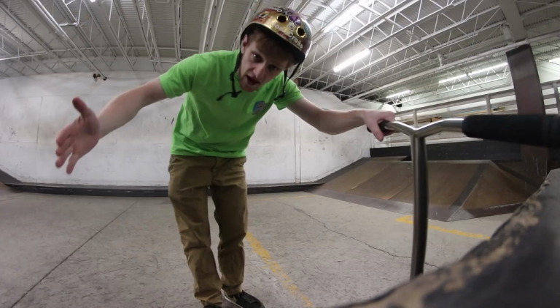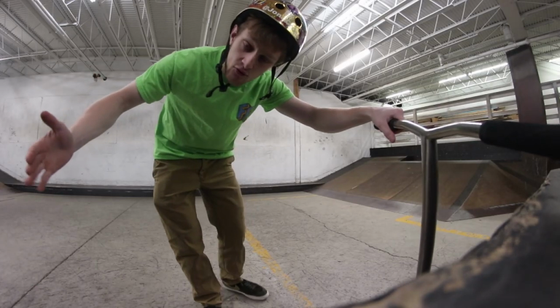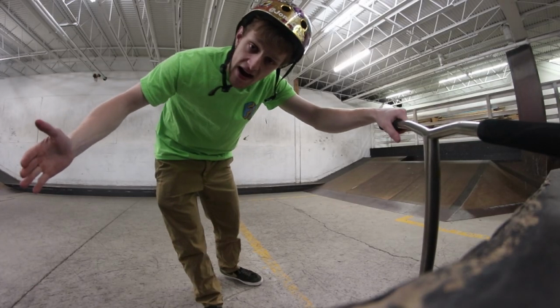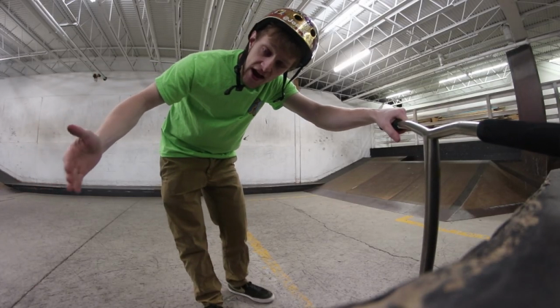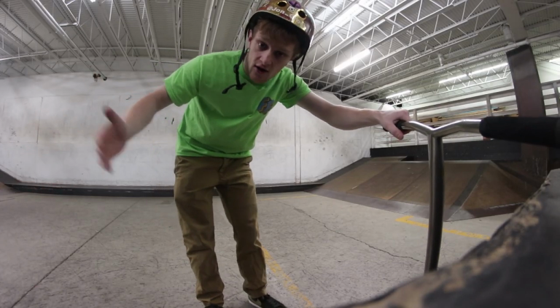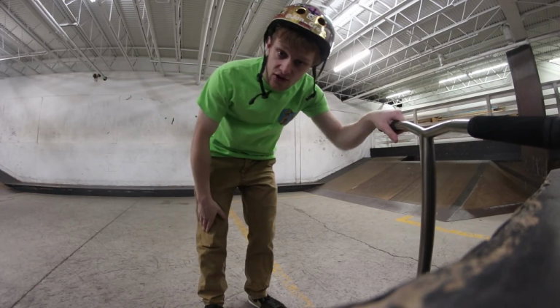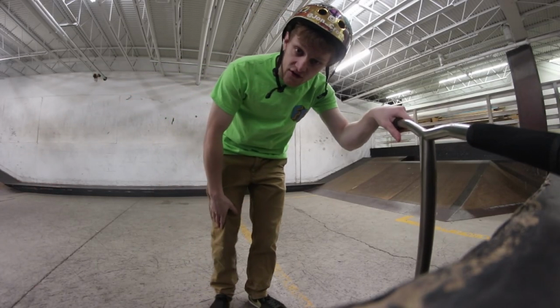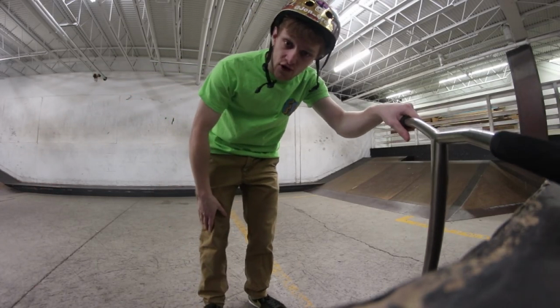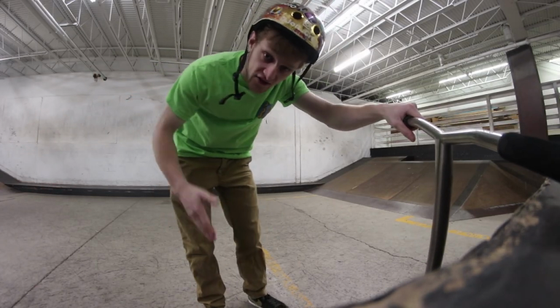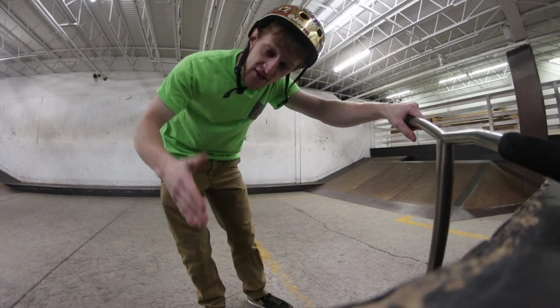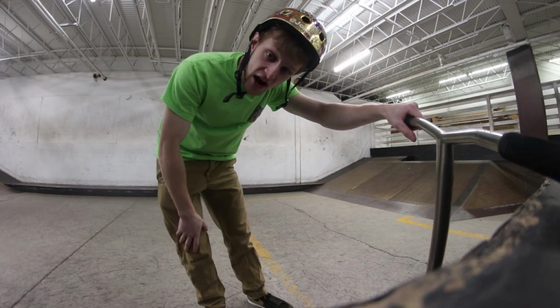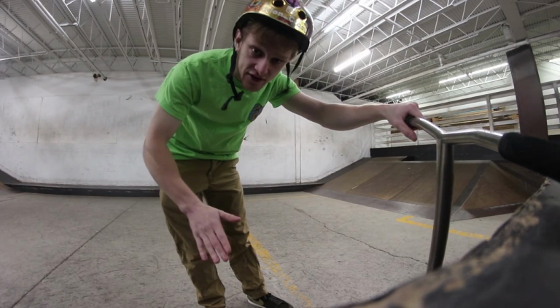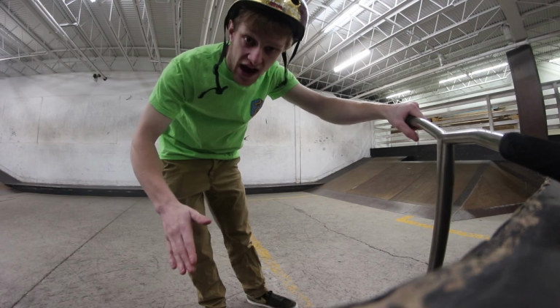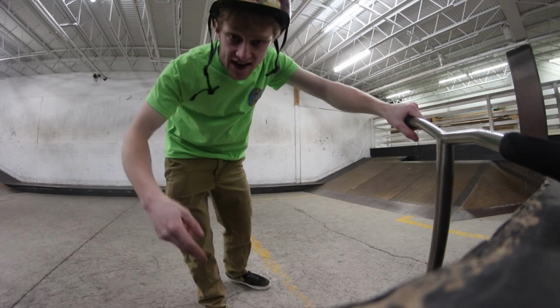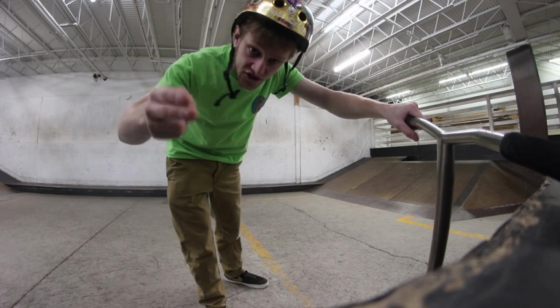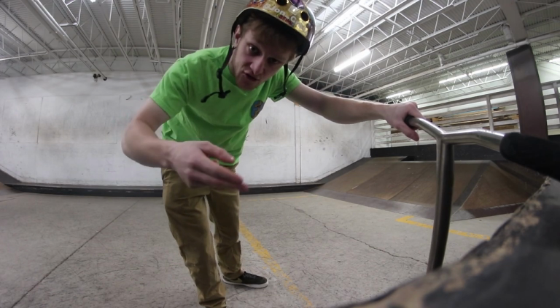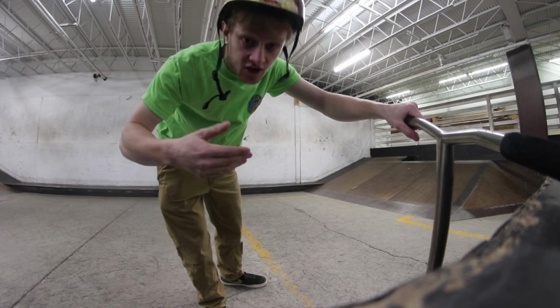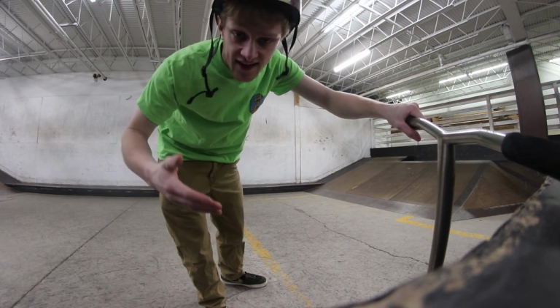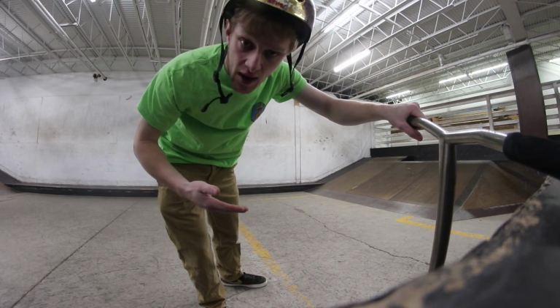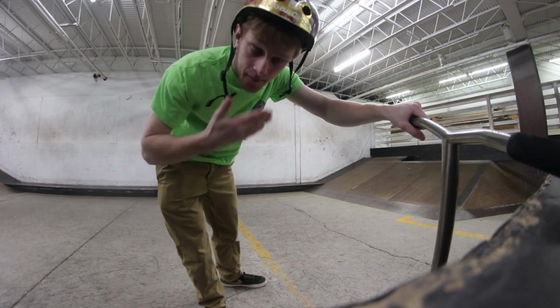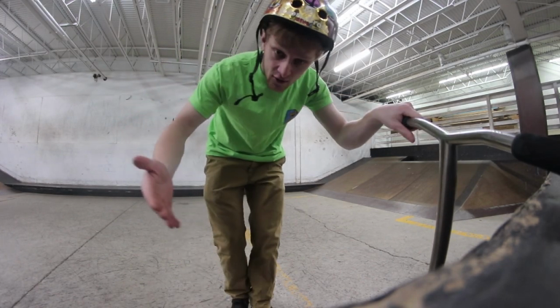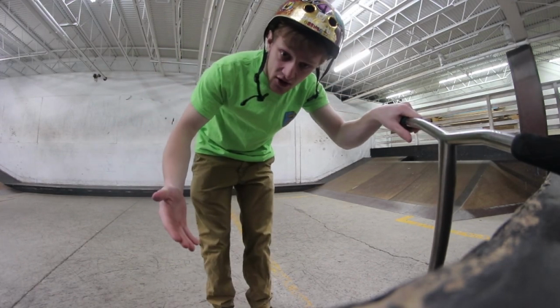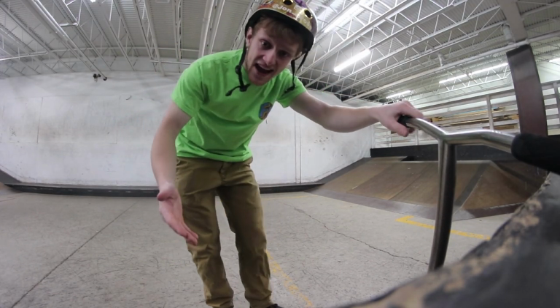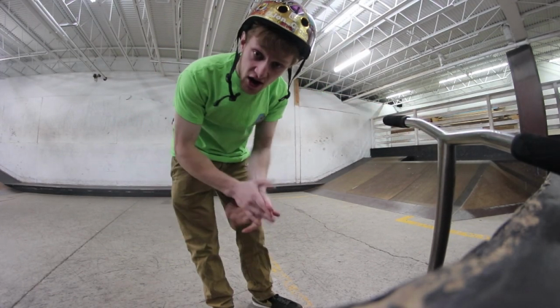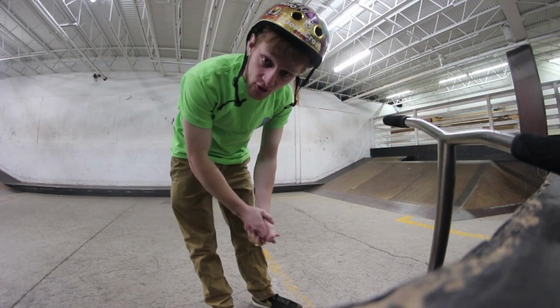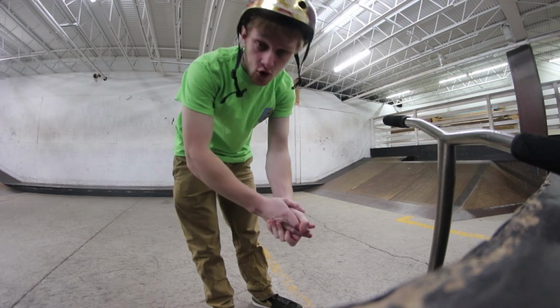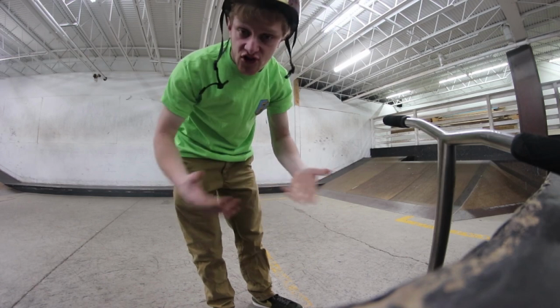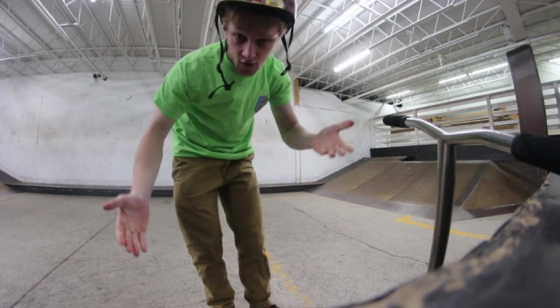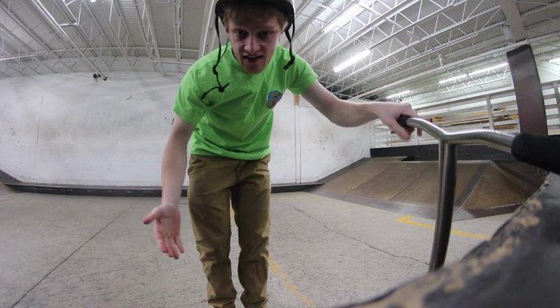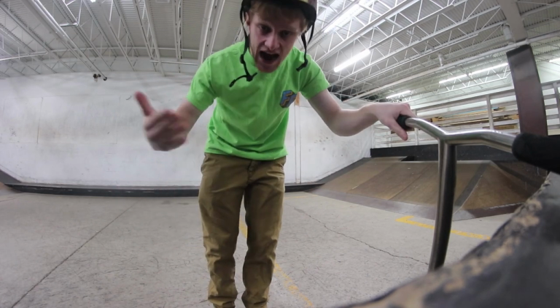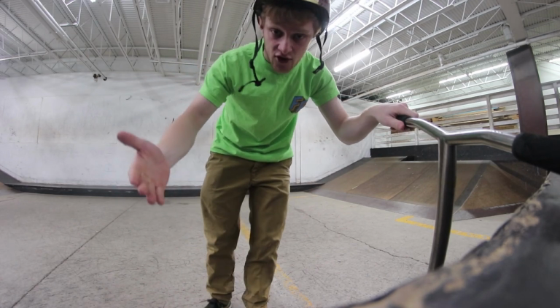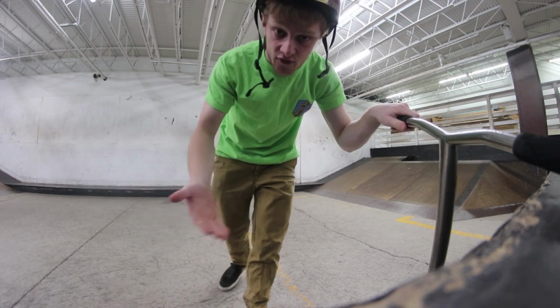What's up guys? Welcome back to the channel. Welcome back to Trick Tutorial Tuesdays, a series on my channel where every Tuesday I break down a series of tricks and tell you what's up with them. Now the trick we're going to be looking at today is the truck driver, which is just a 360 added with a bar spin.